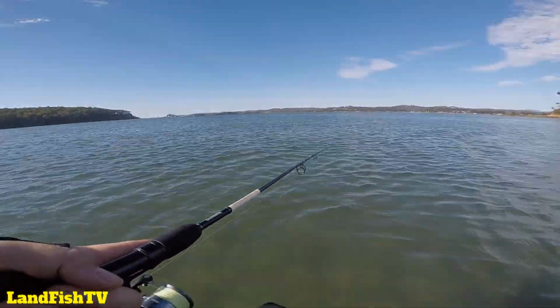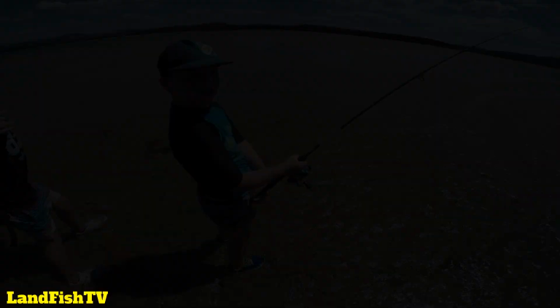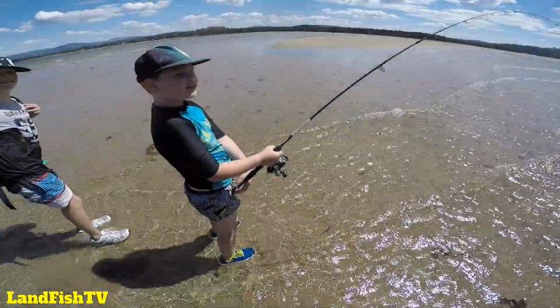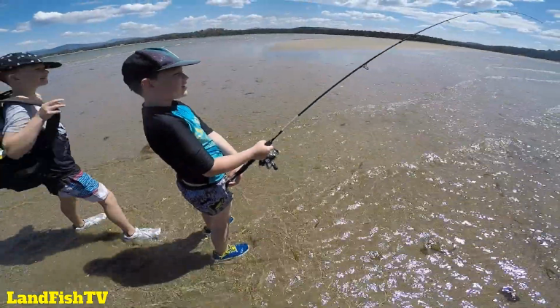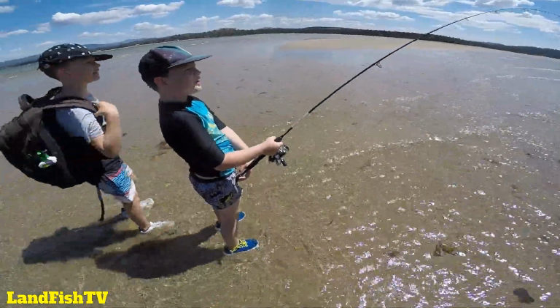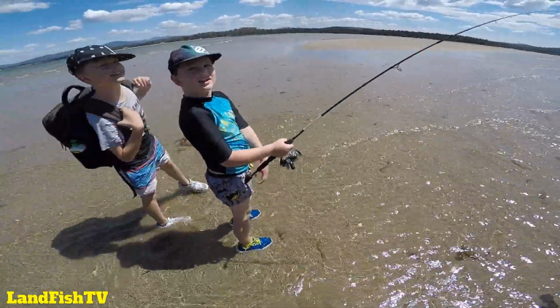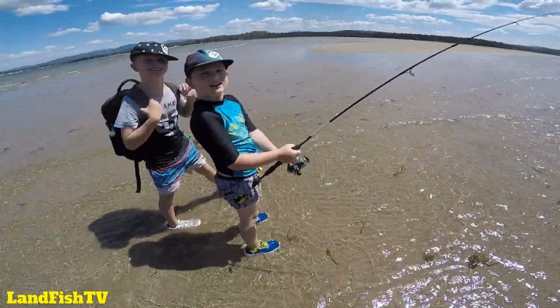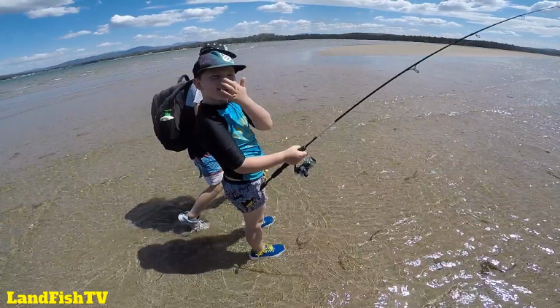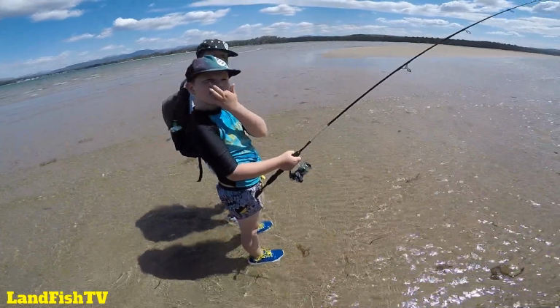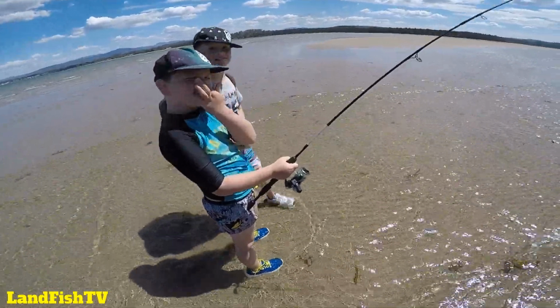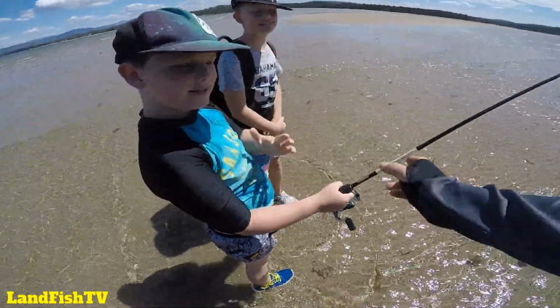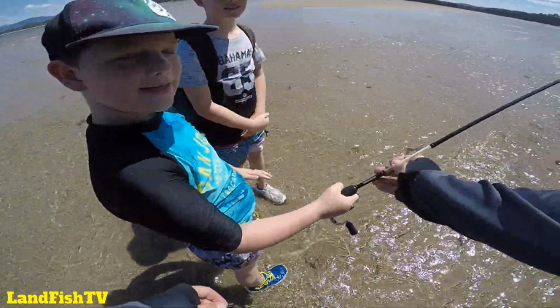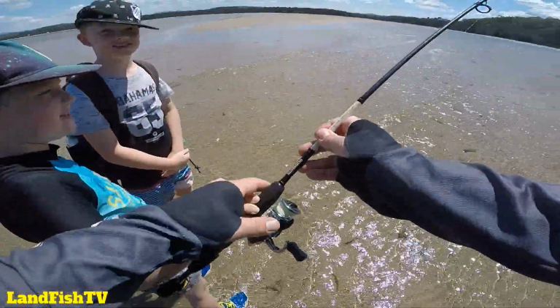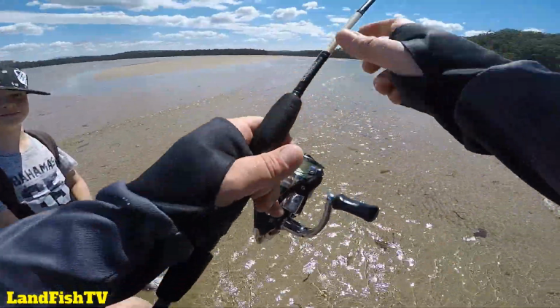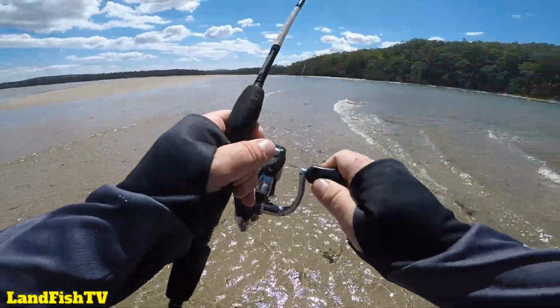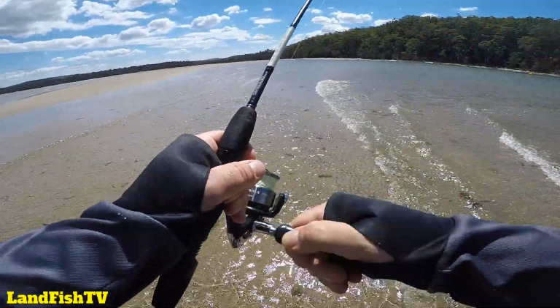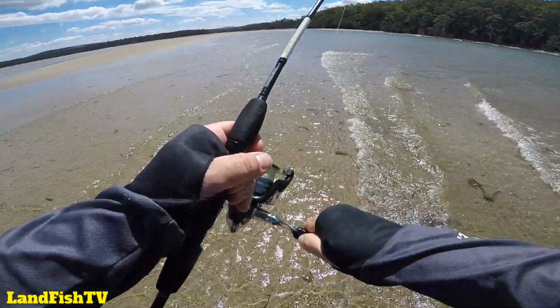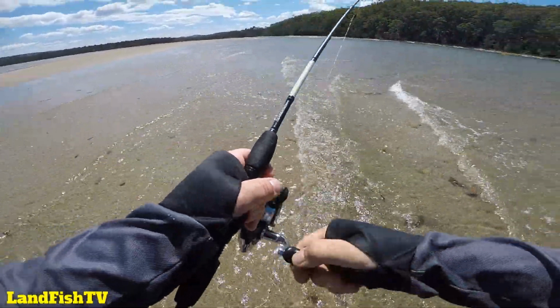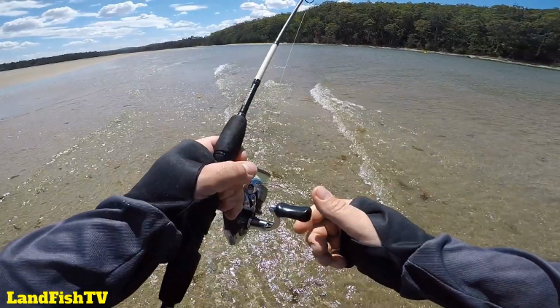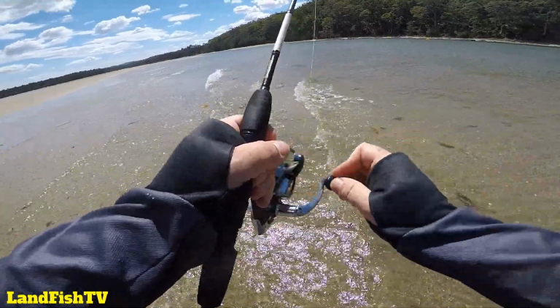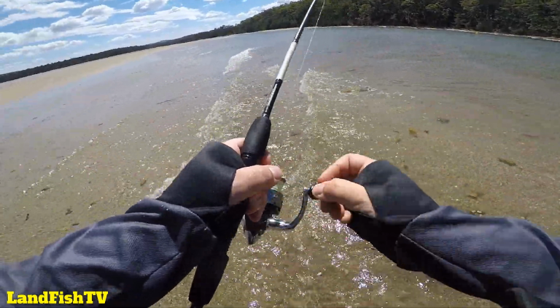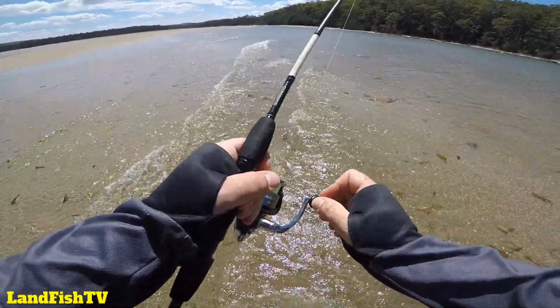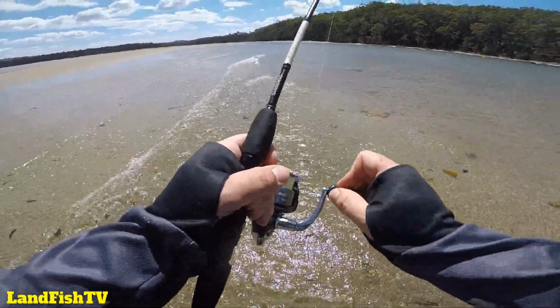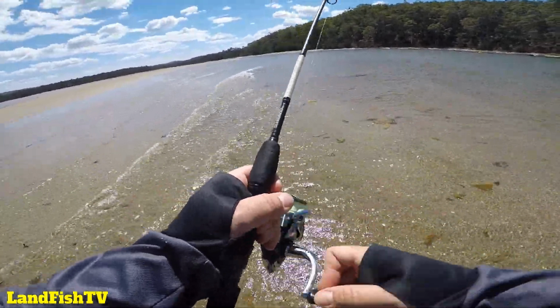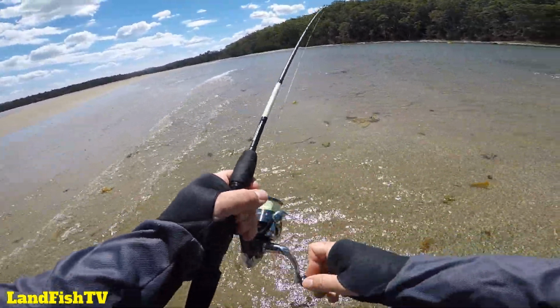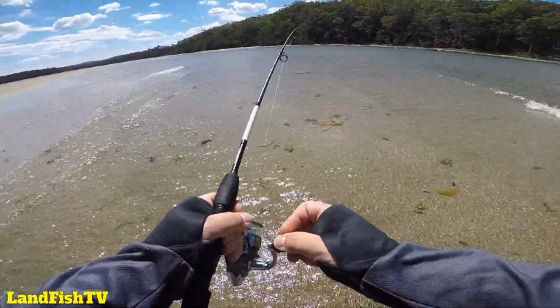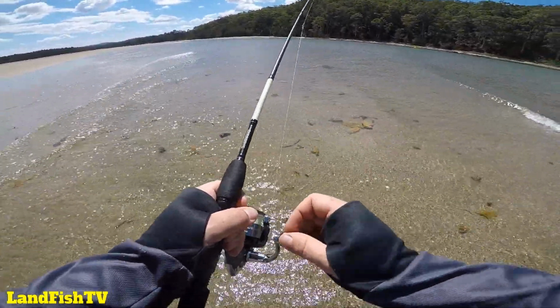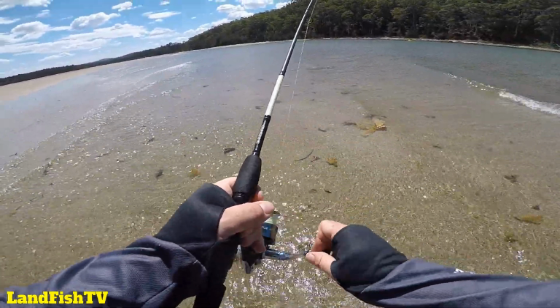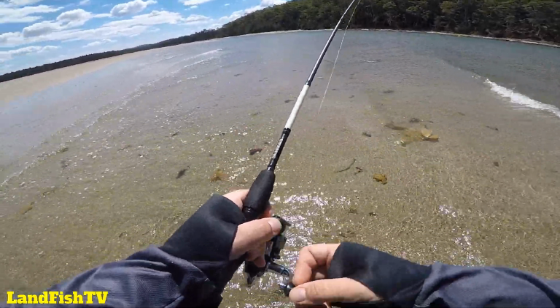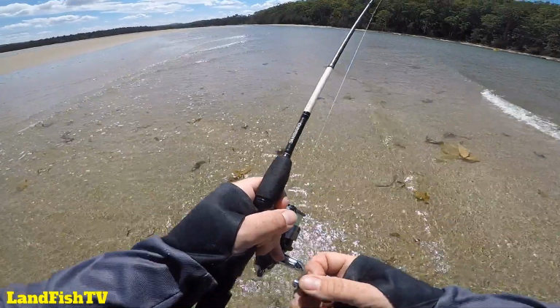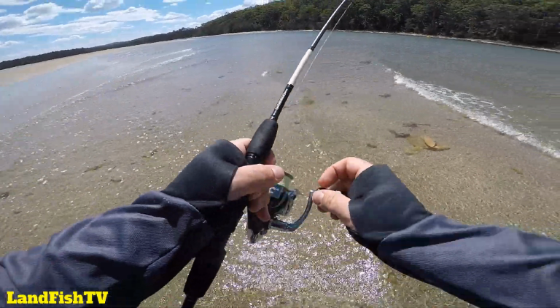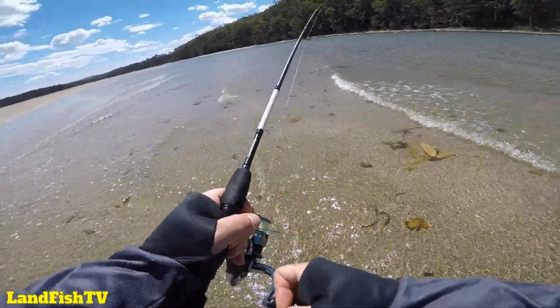What have we got hooked up, Ben? Stingray. Big stingray. Trying to catch a big flatty and hooked a medium sized stingray. Got to get him in, get him de-hooked and get him back in the water.